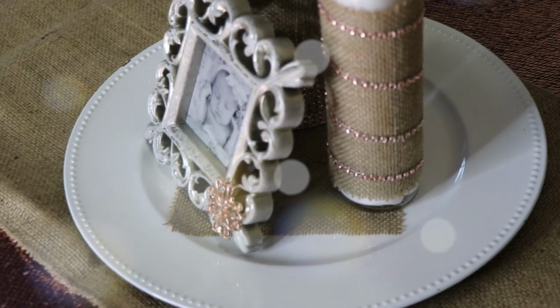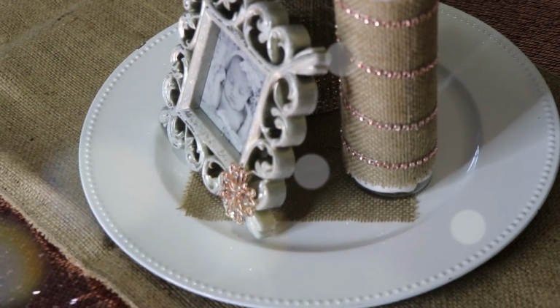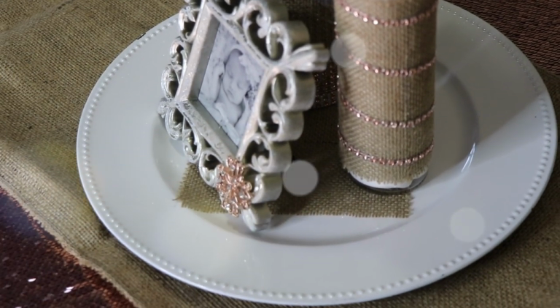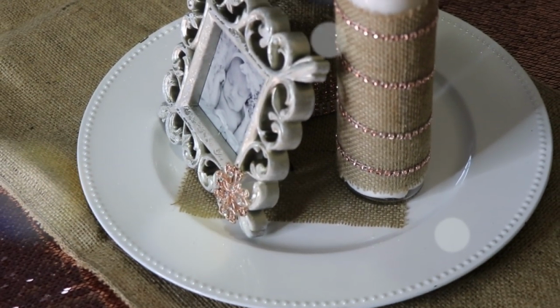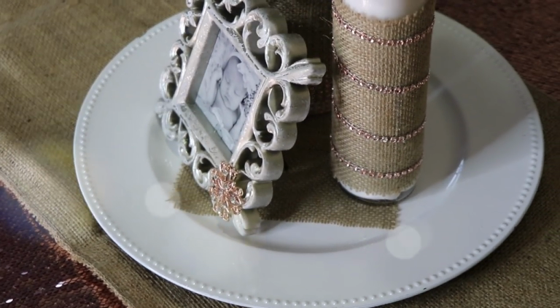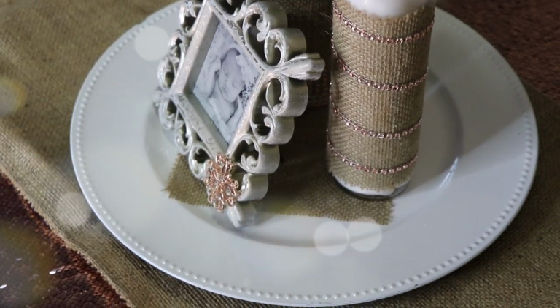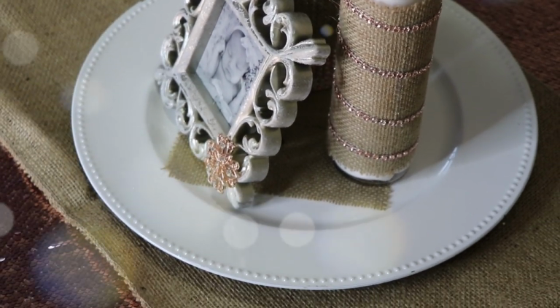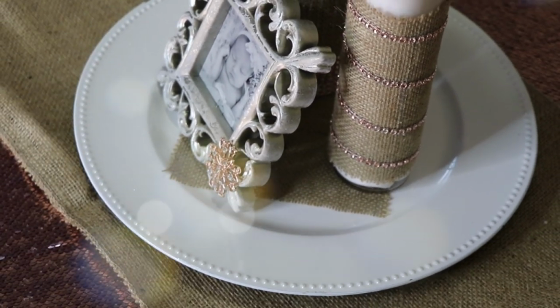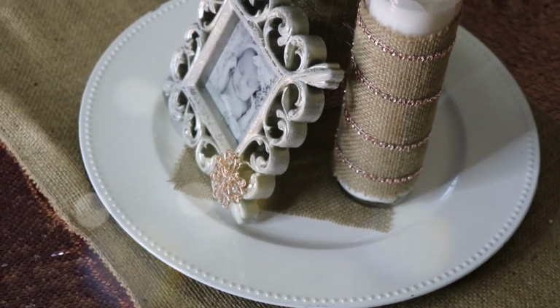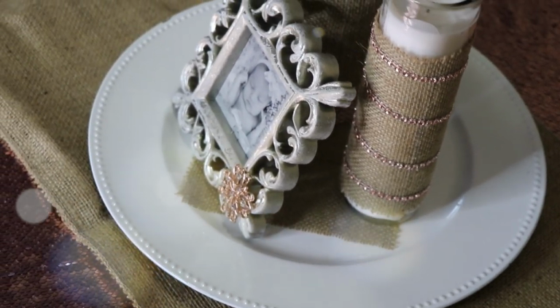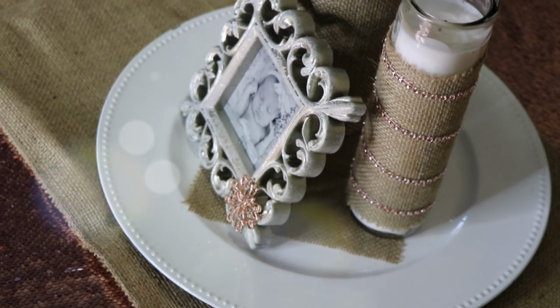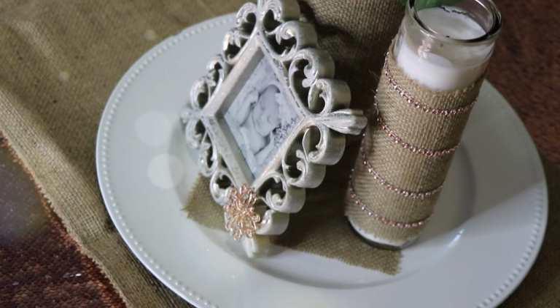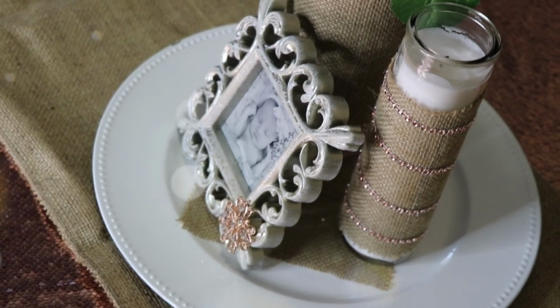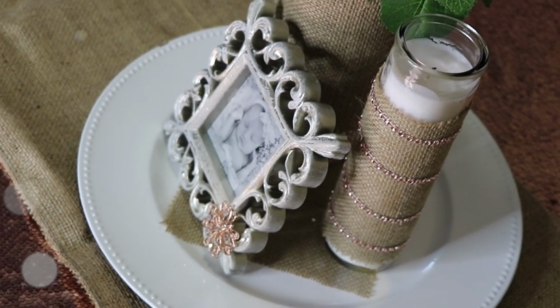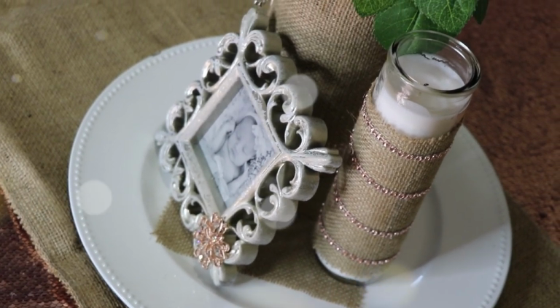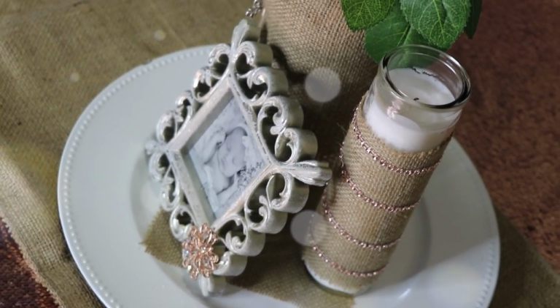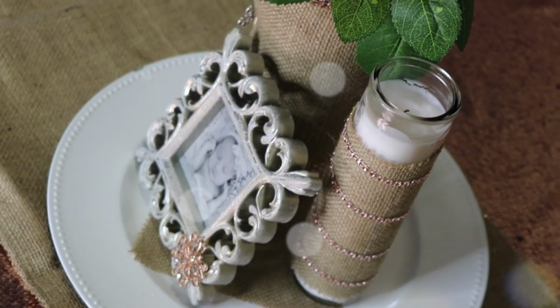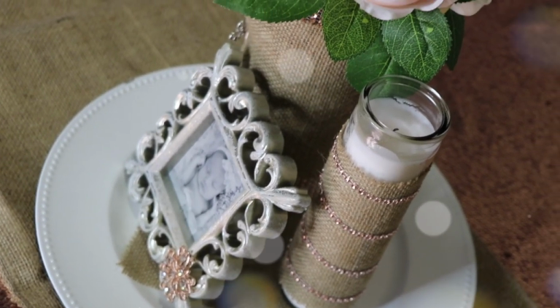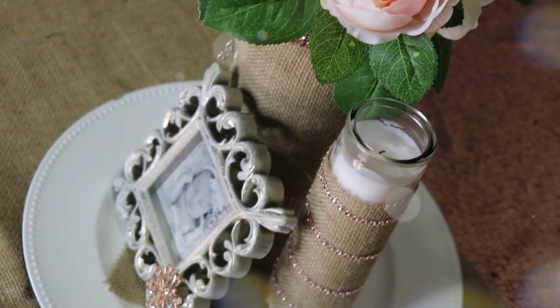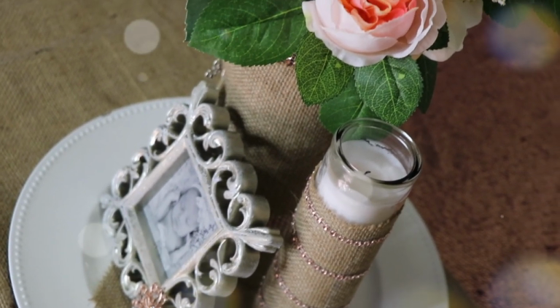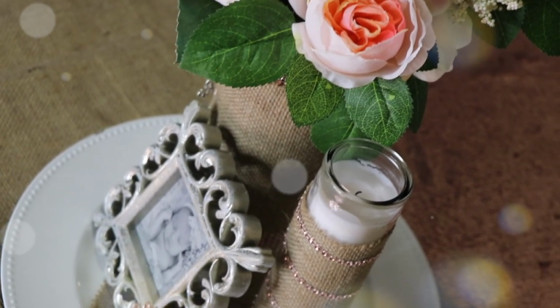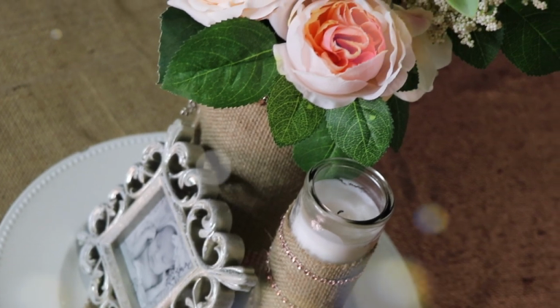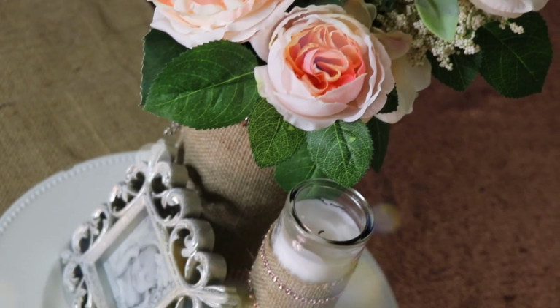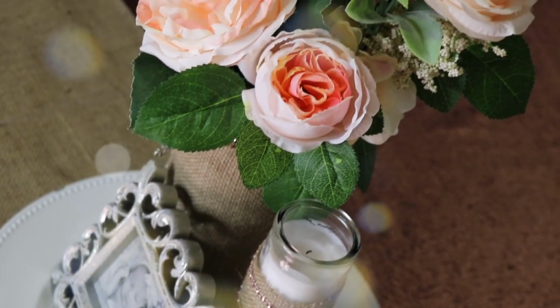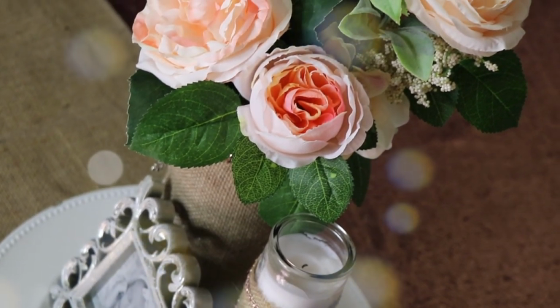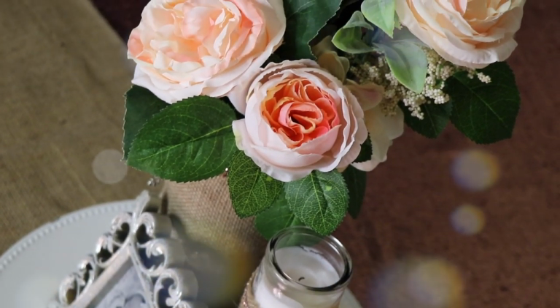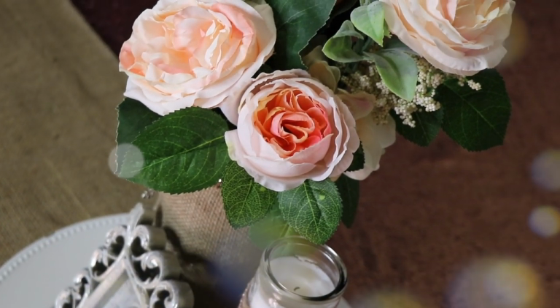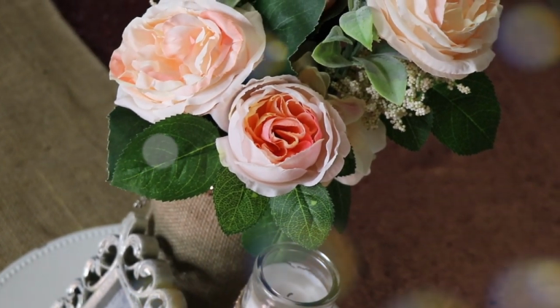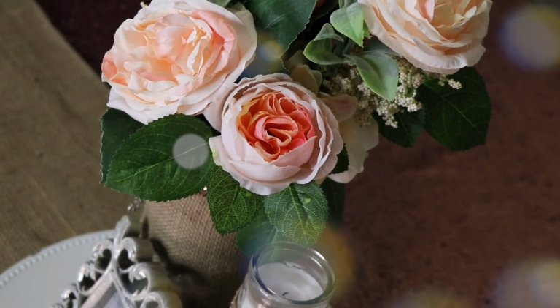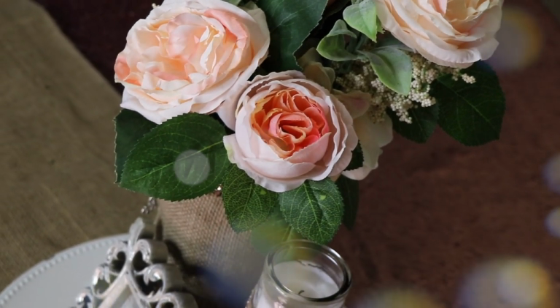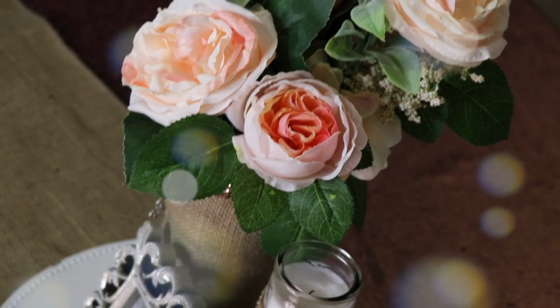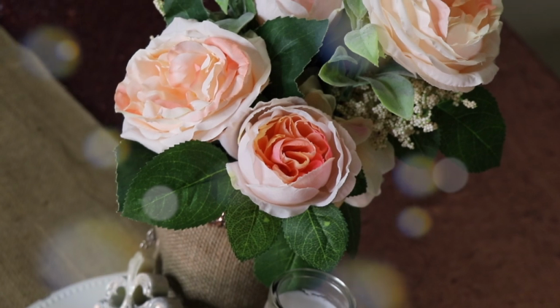Hey guys, and welcome back to AraceliChan DIY. If this is your first time here, thank you so much for joining me. In today's video, I'm going to show you how I made this beautiful centerpiece that I may be using for Milani's baptism reception.